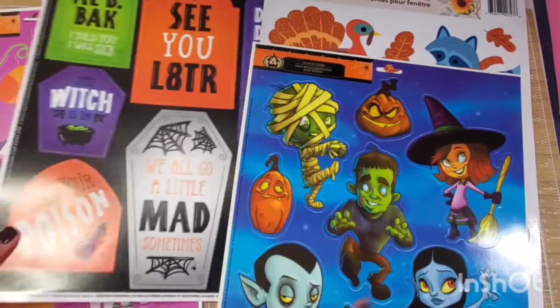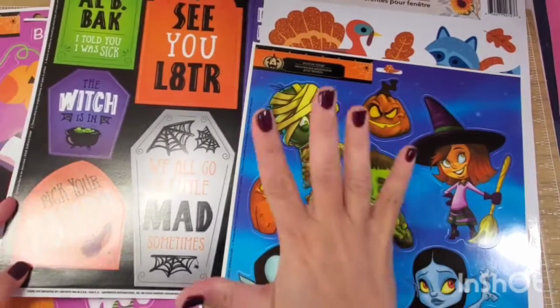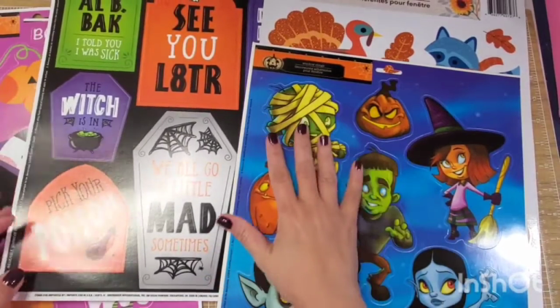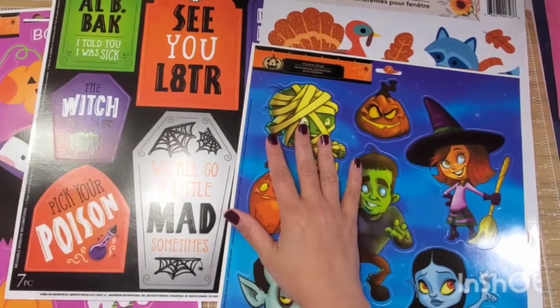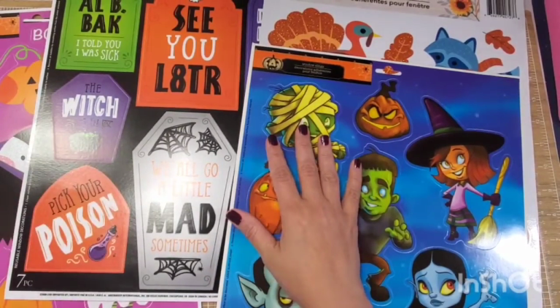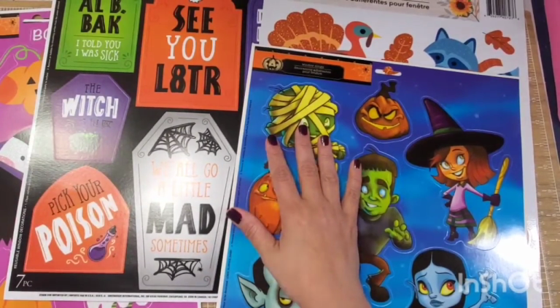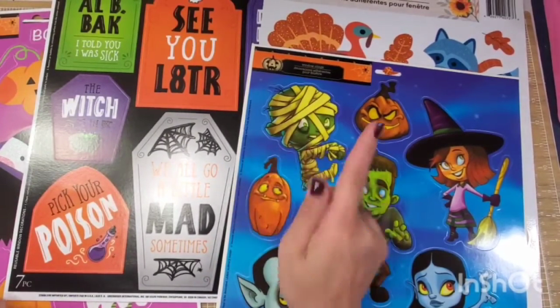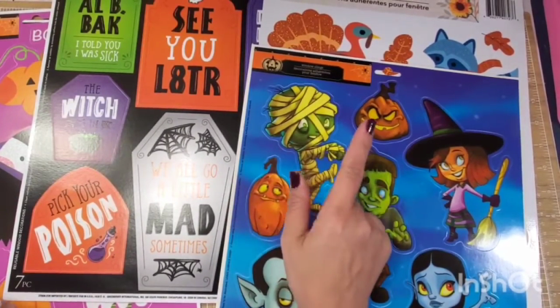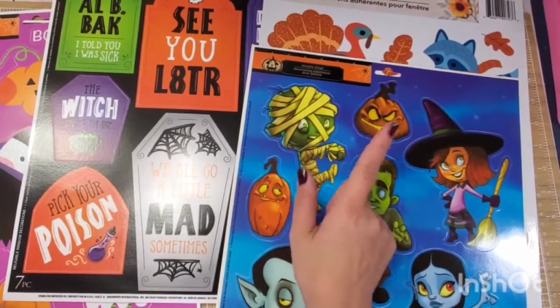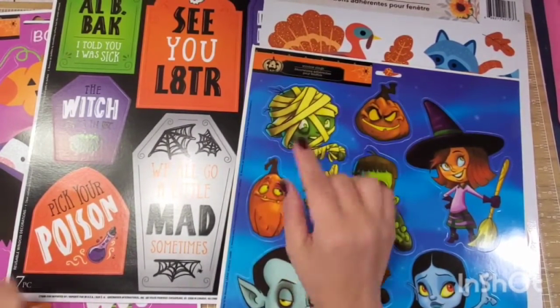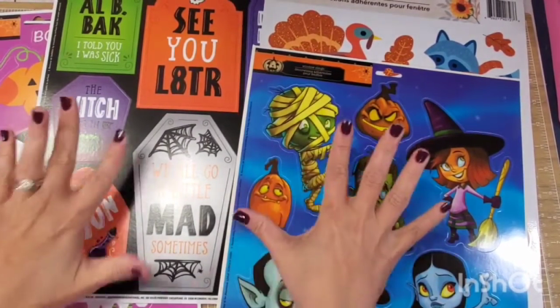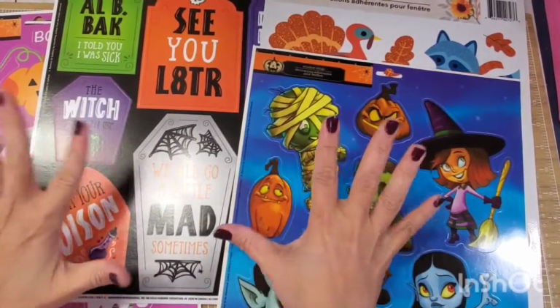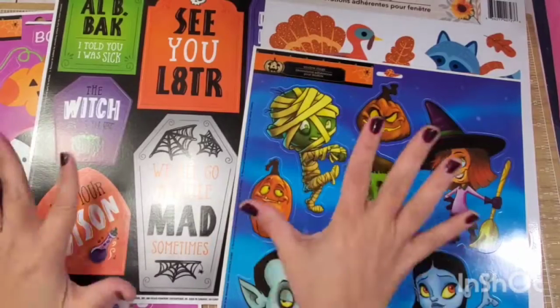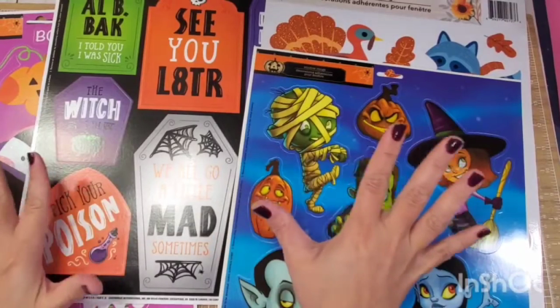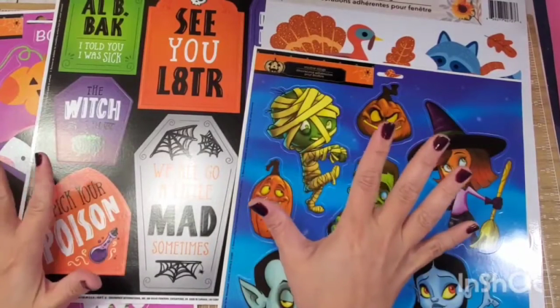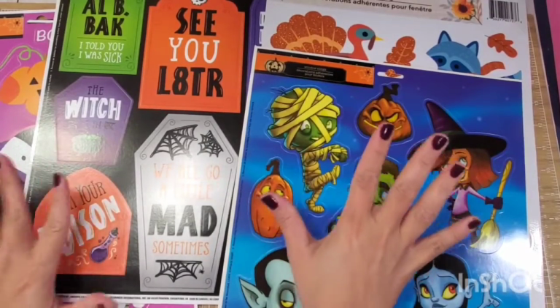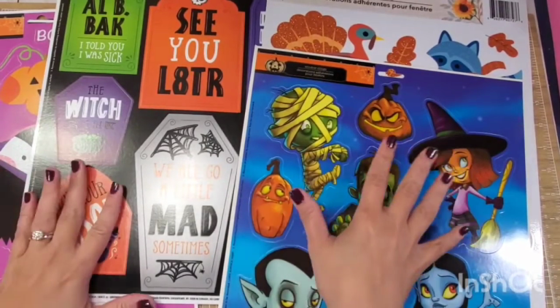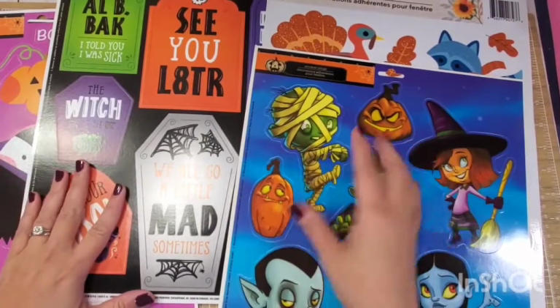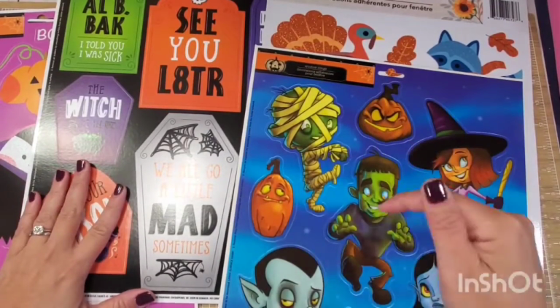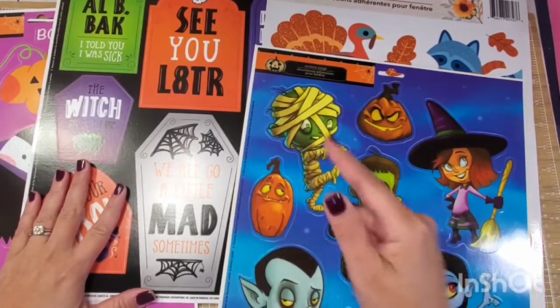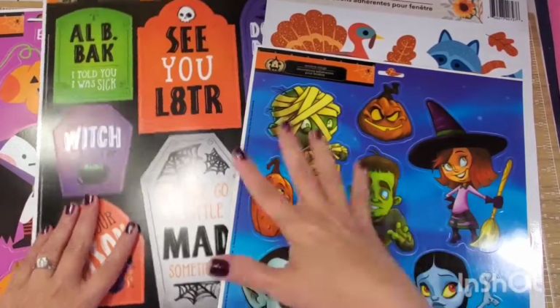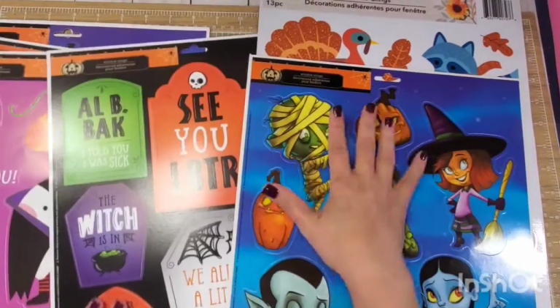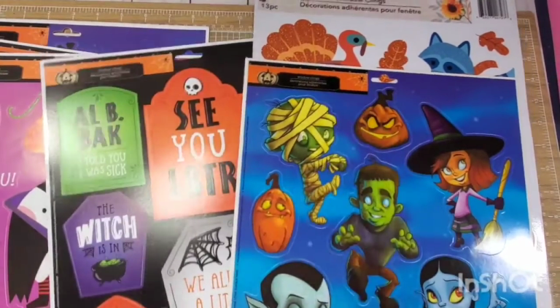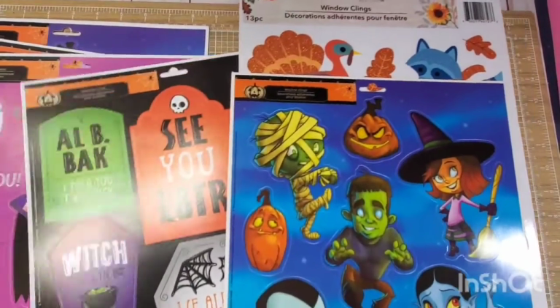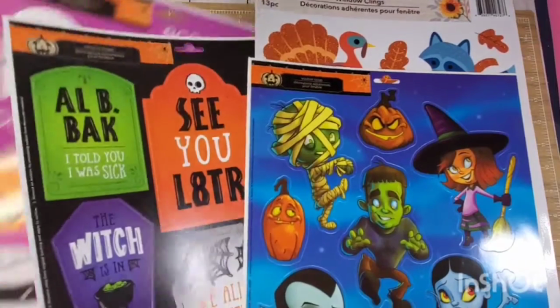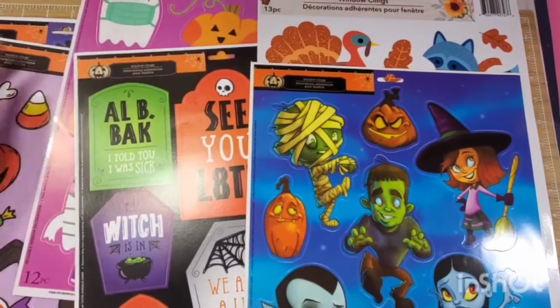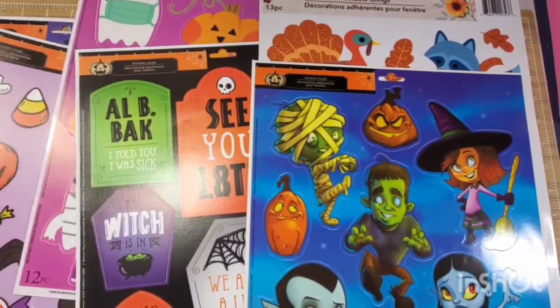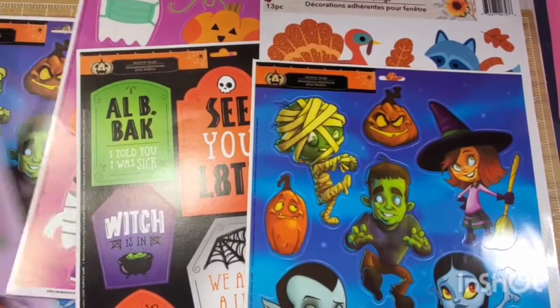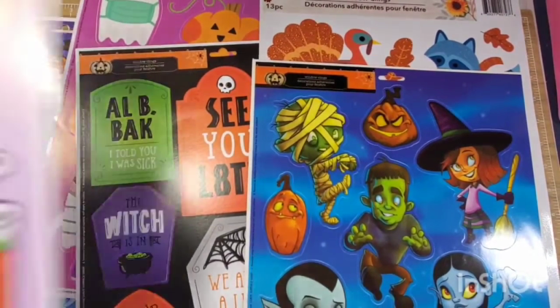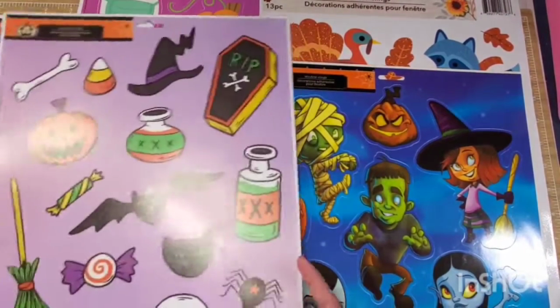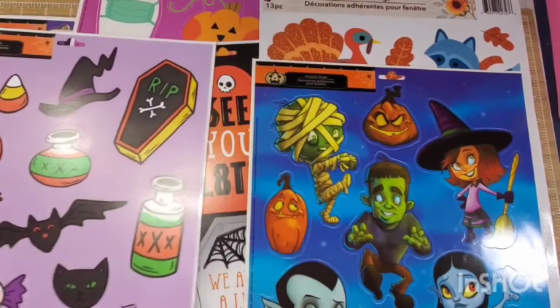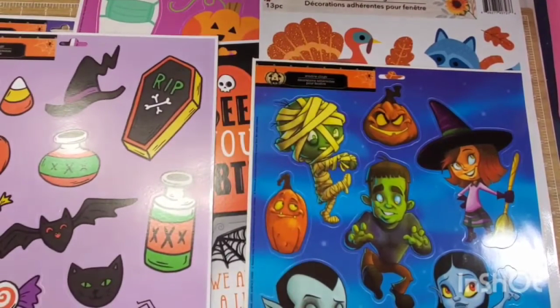Window clings are very inexpensive and today we're going to talk about 10 crafty projects that you can make using these super inexpensive, very cost-effective window clings. So let's get started!